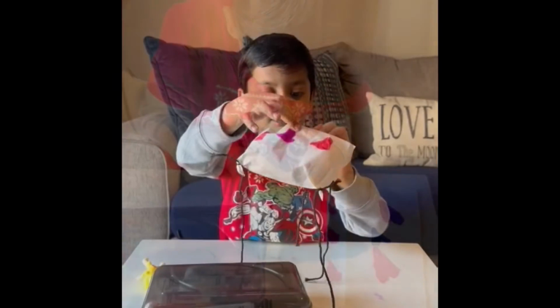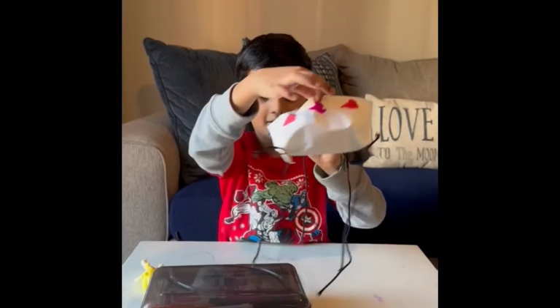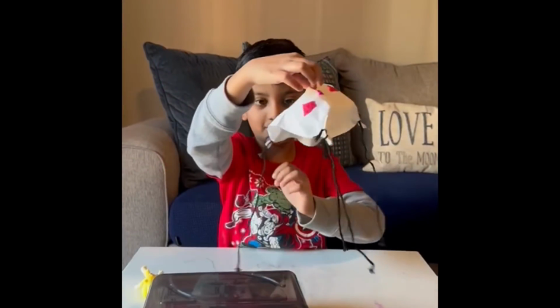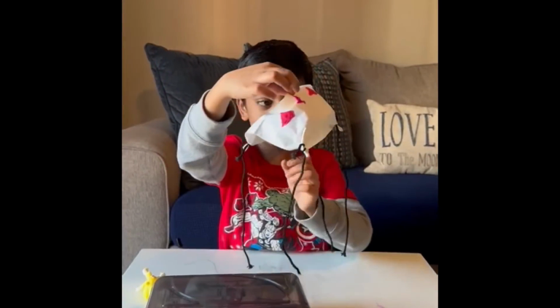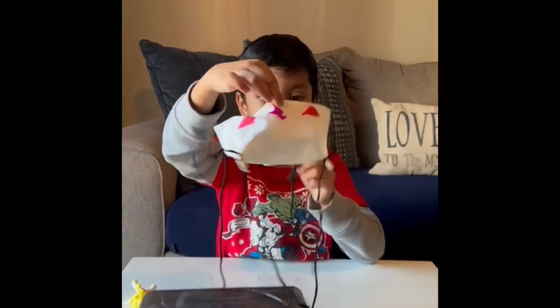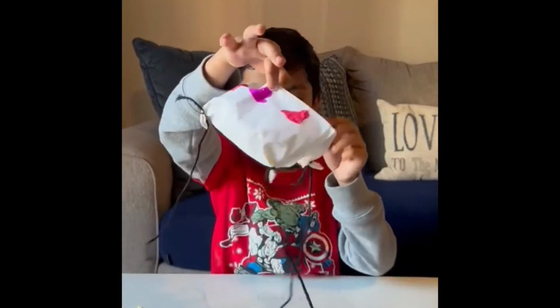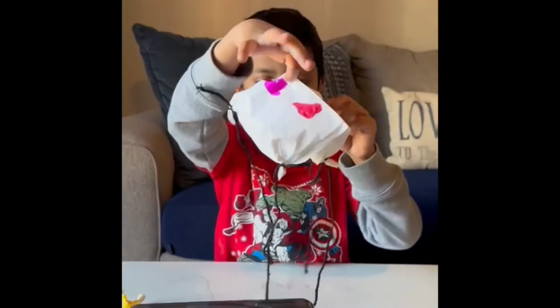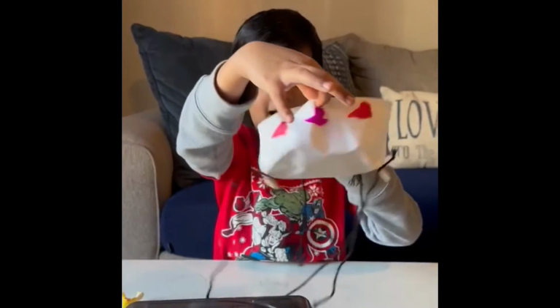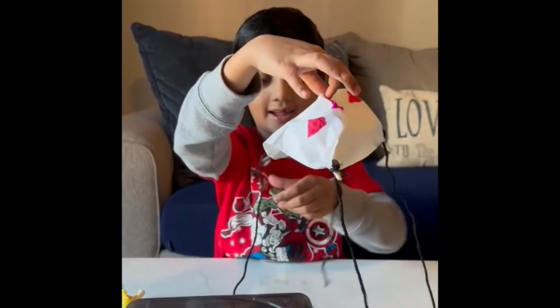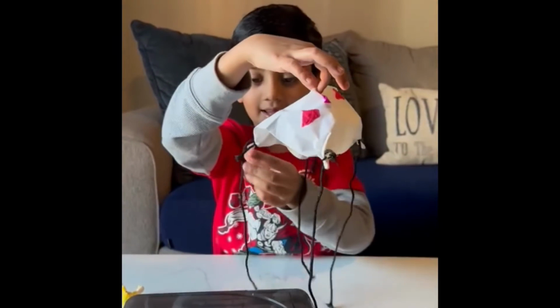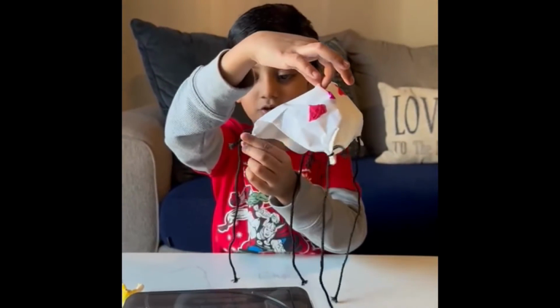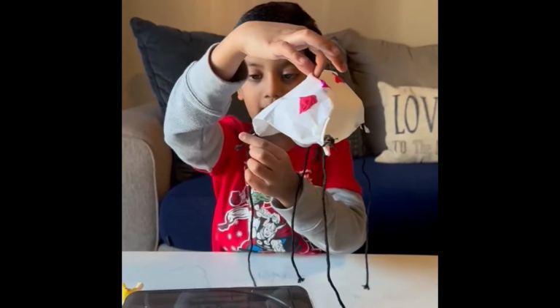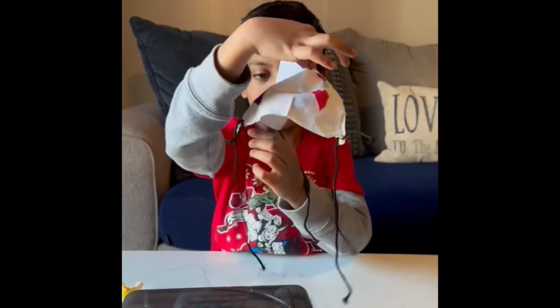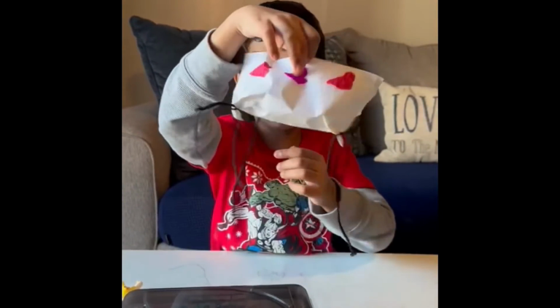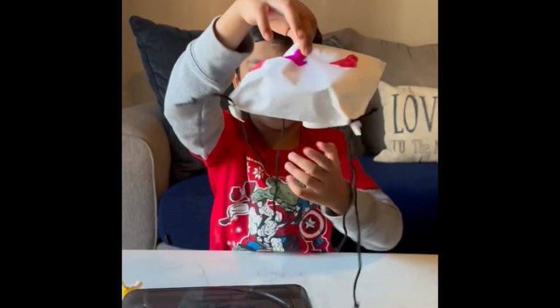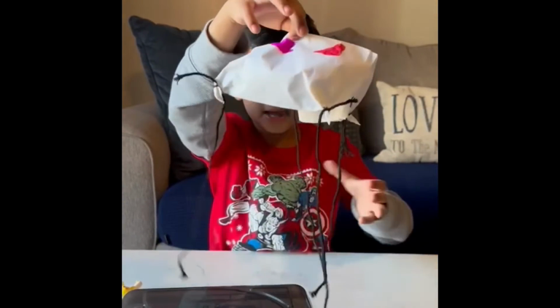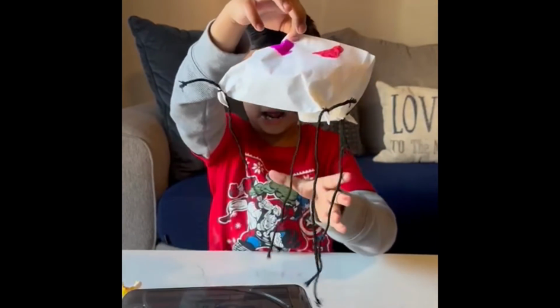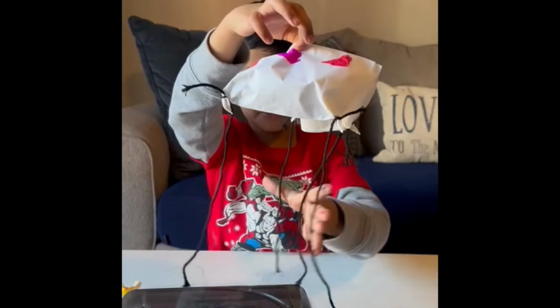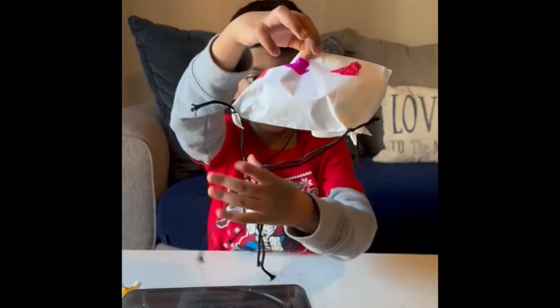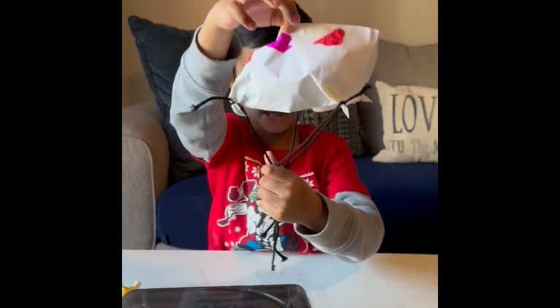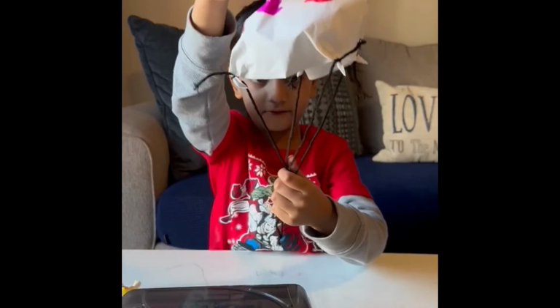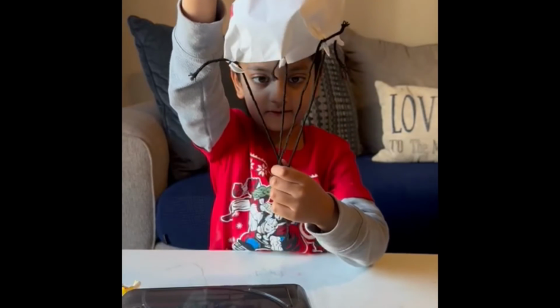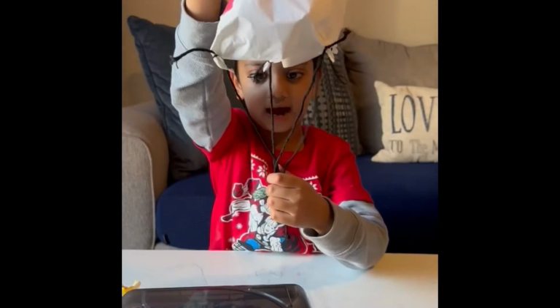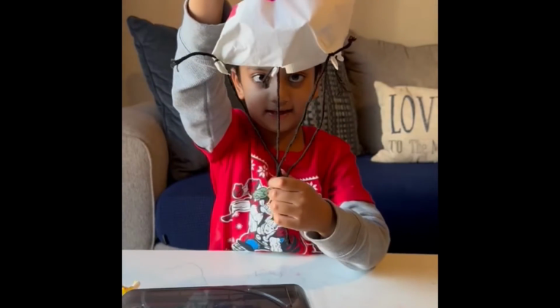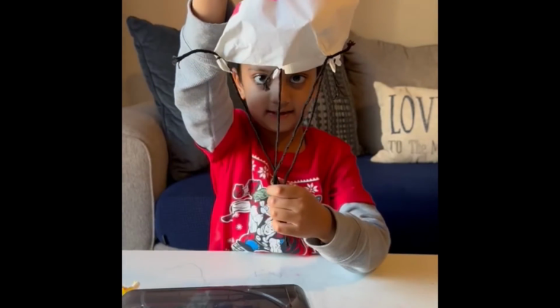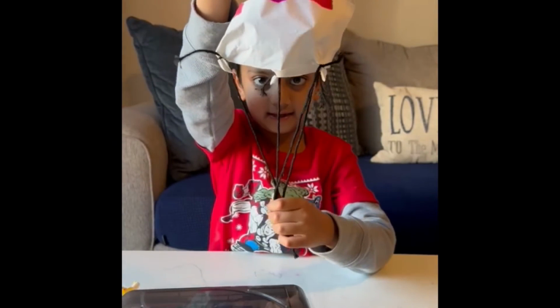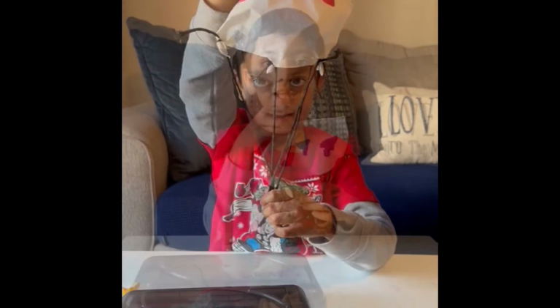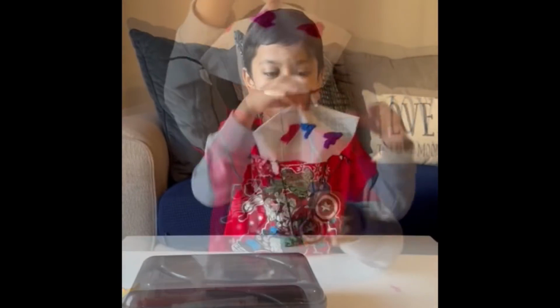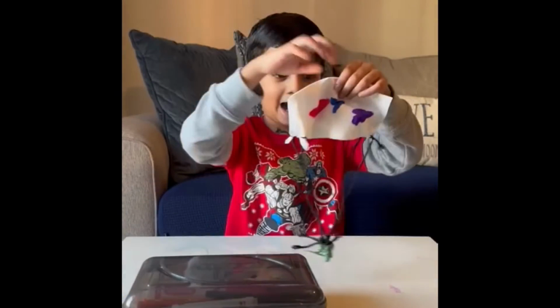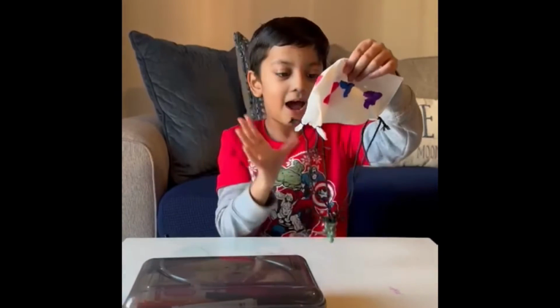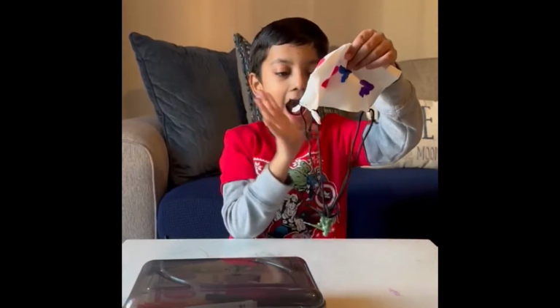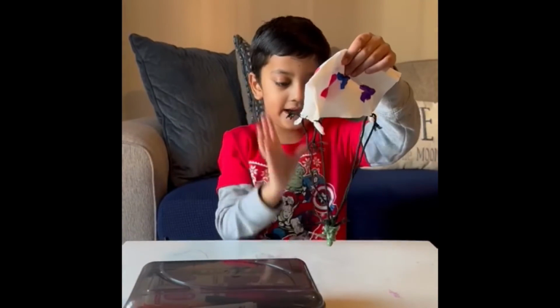So this is how we tie each corner. Now we're done. Now we have to tie this. So now I'm done.